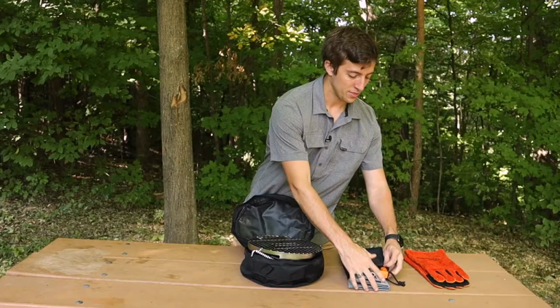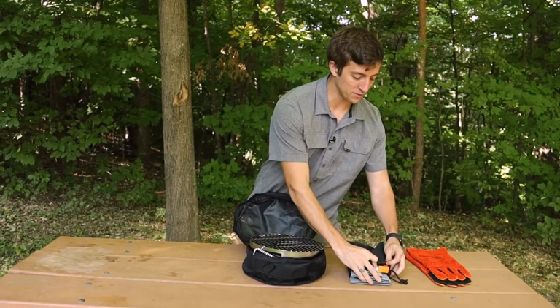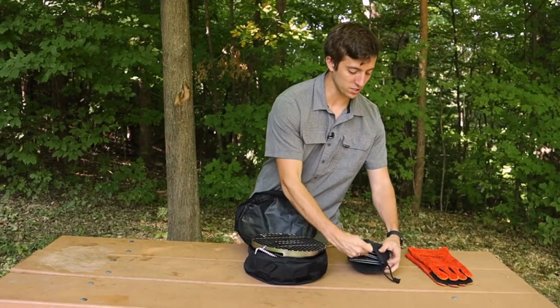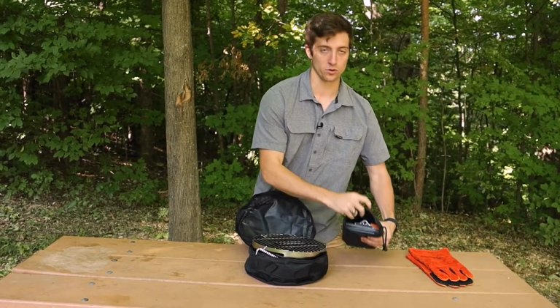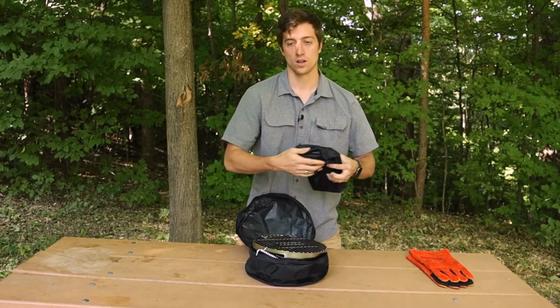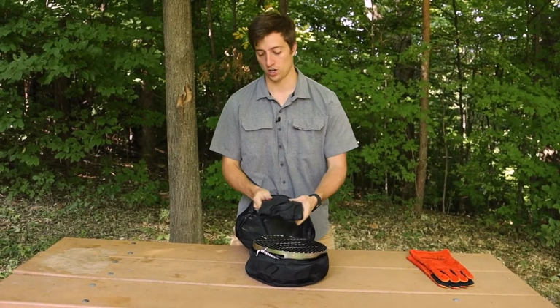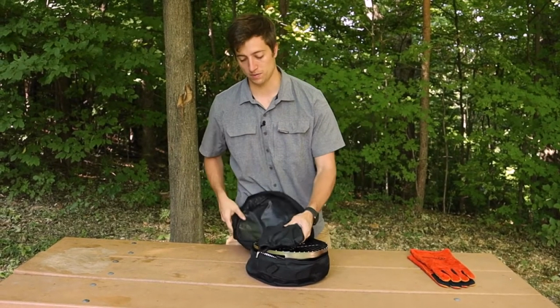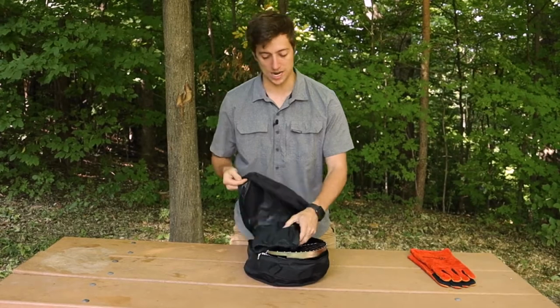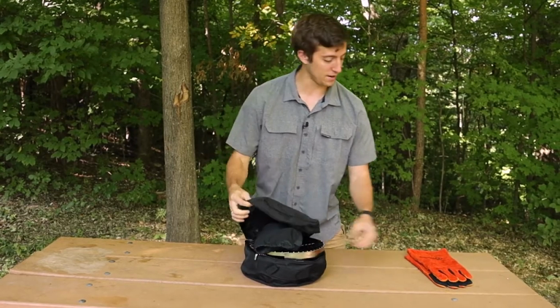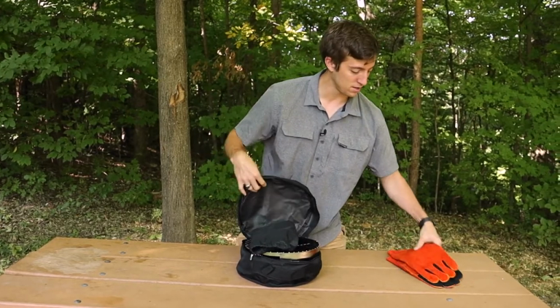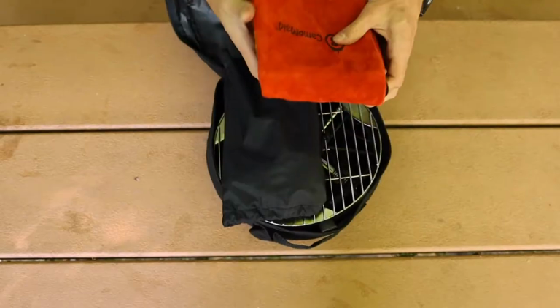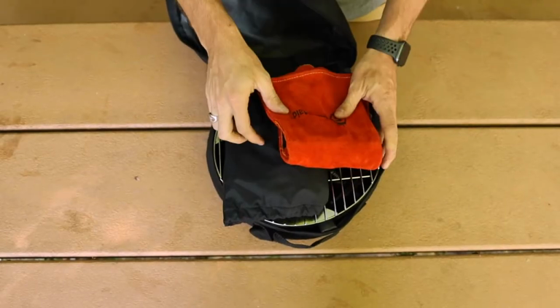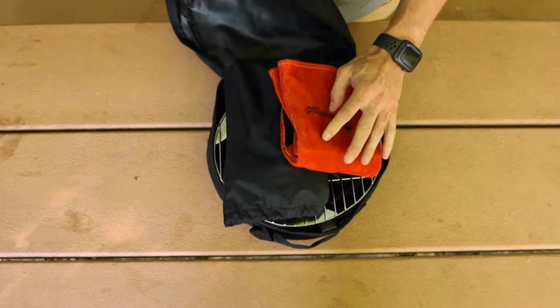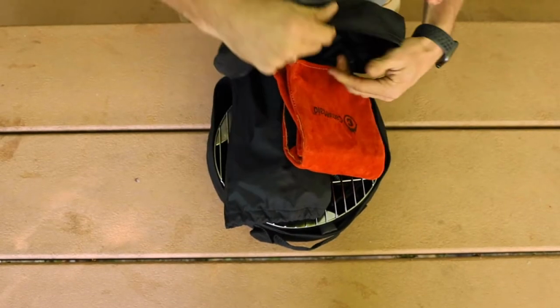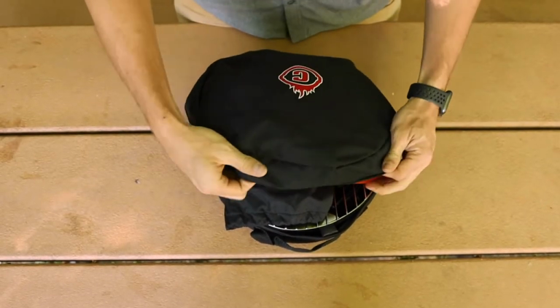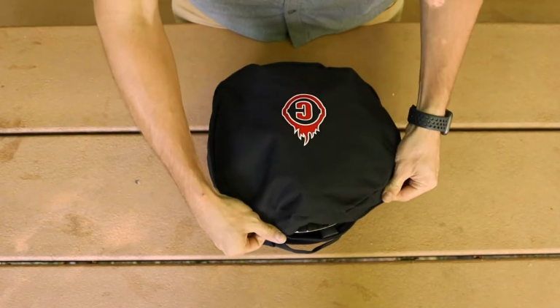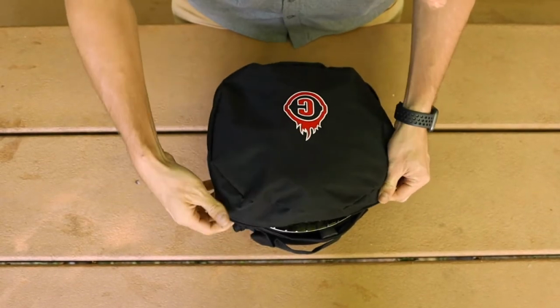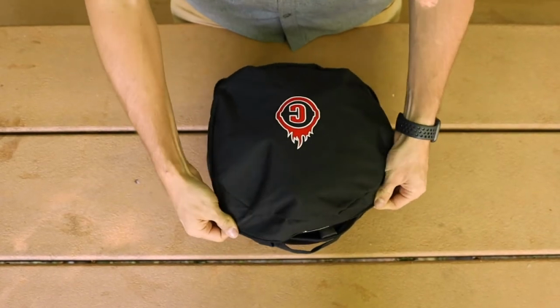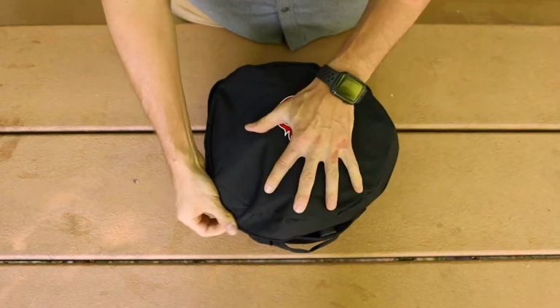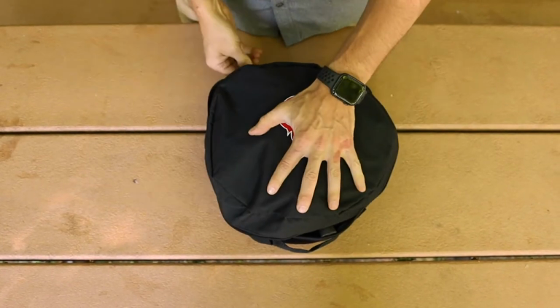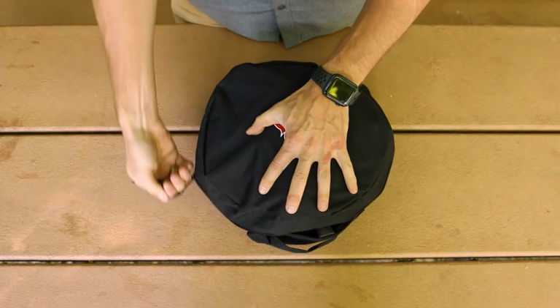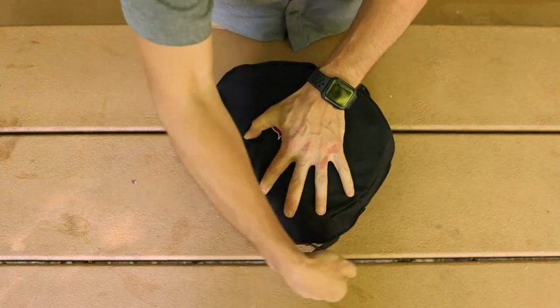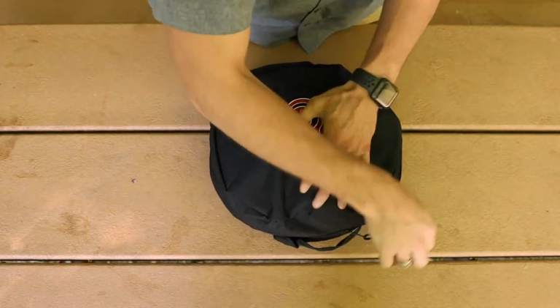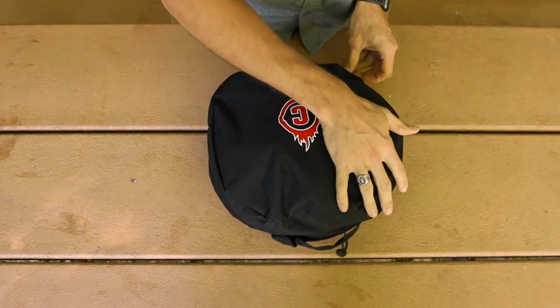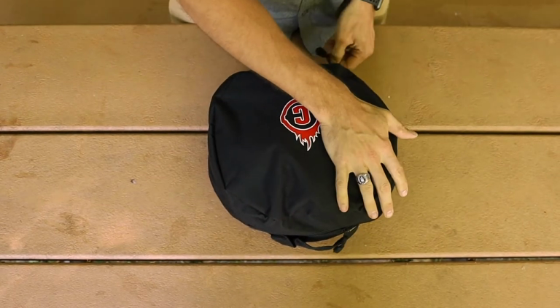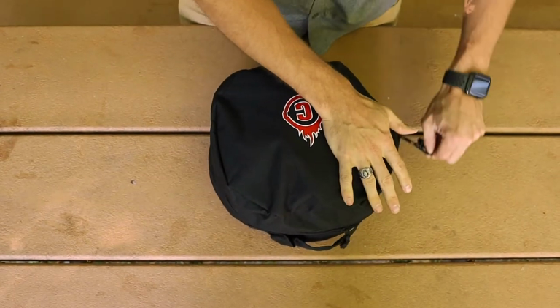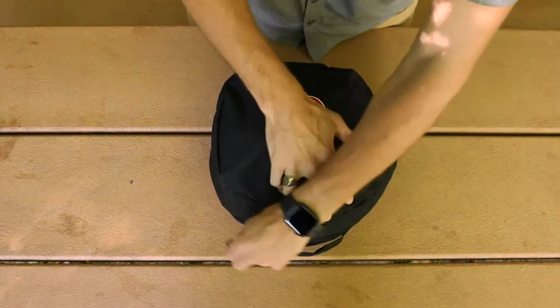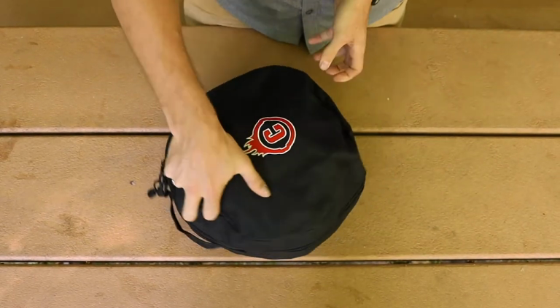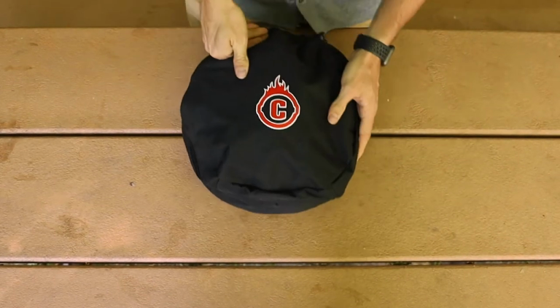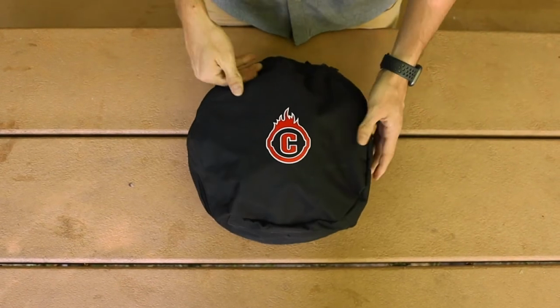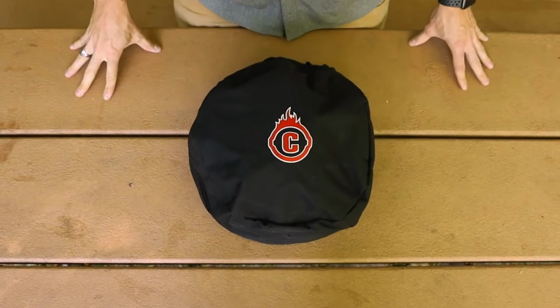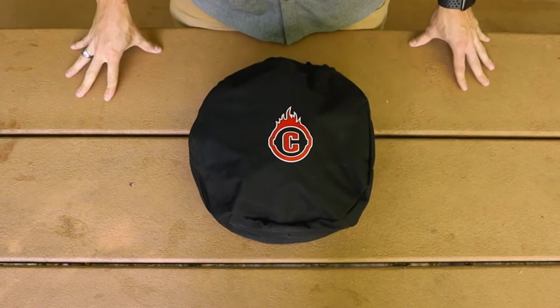That will leave just enough room for the charcoal chimney on top of that and then the gloves folded on top of that. Might take a little bit of massaging, zipper shut, and that's the seven-piece set.